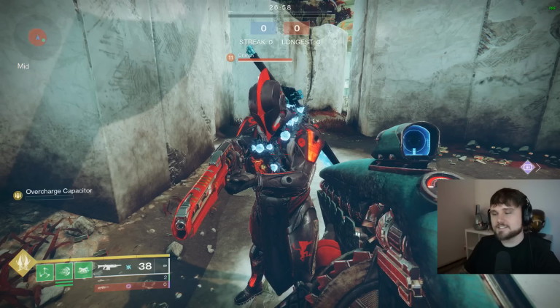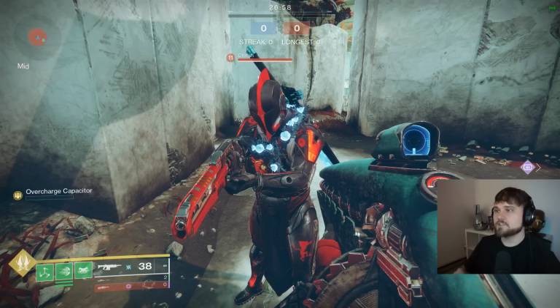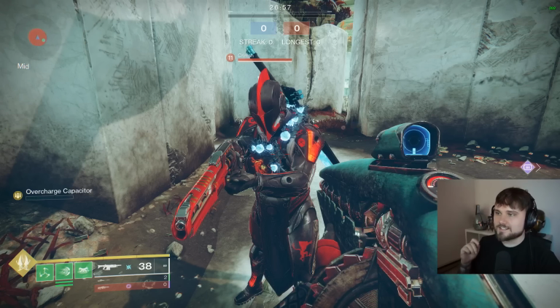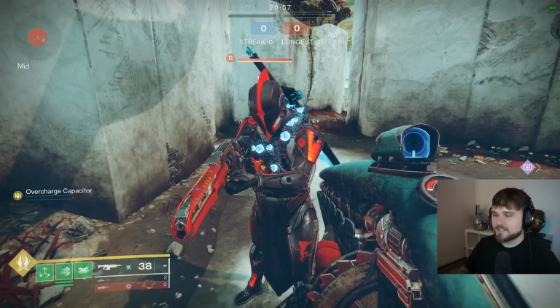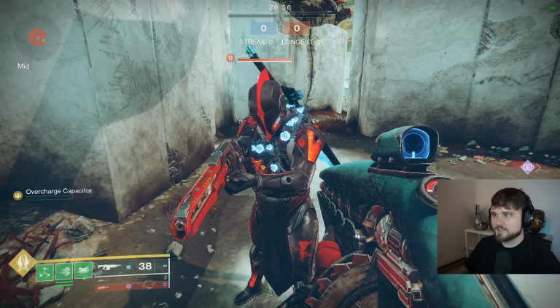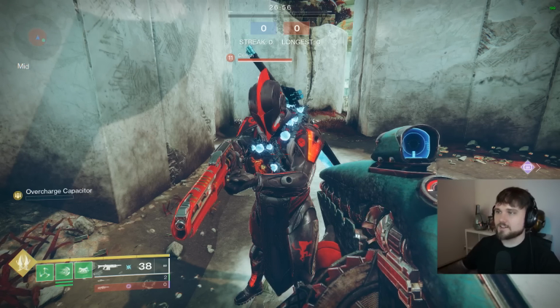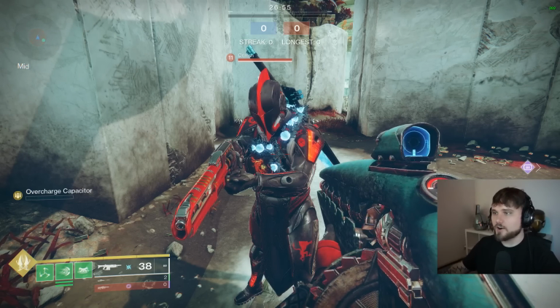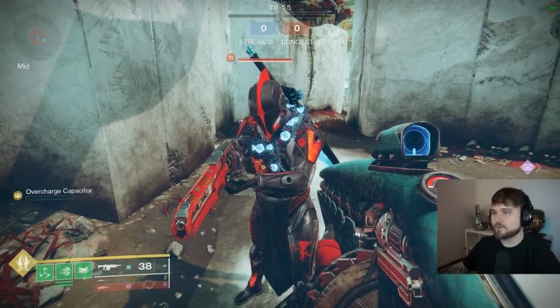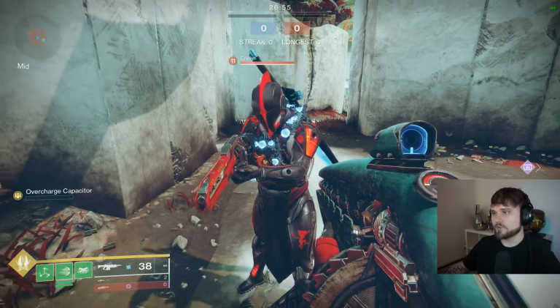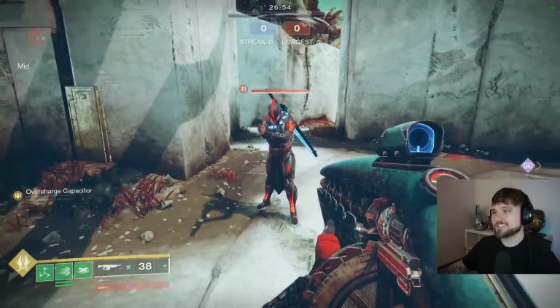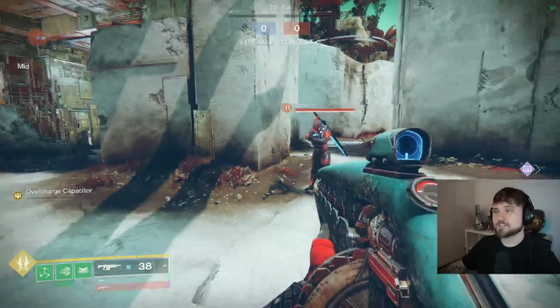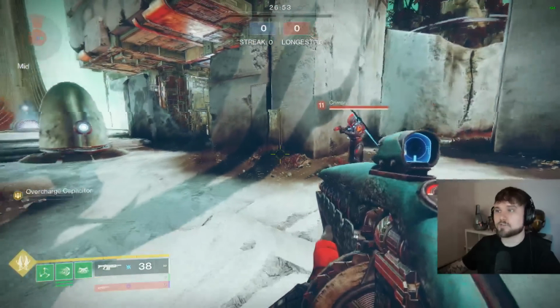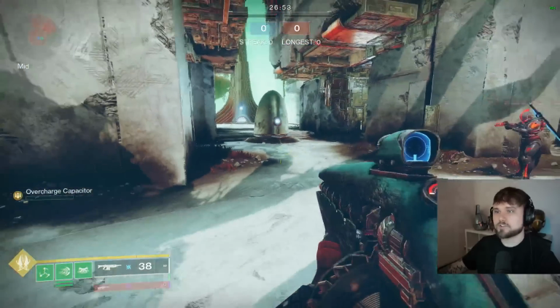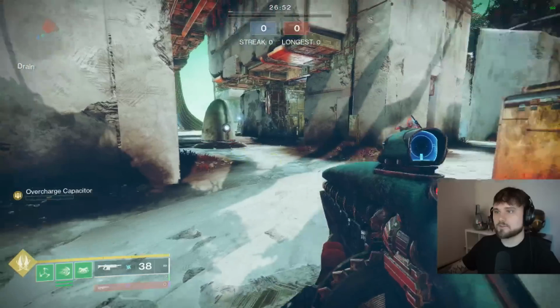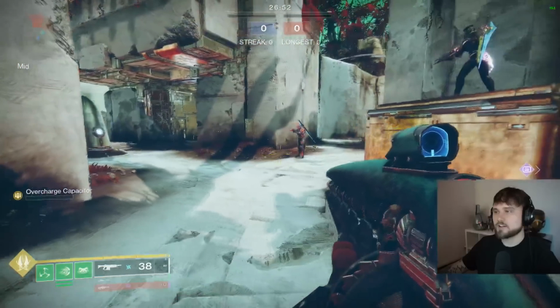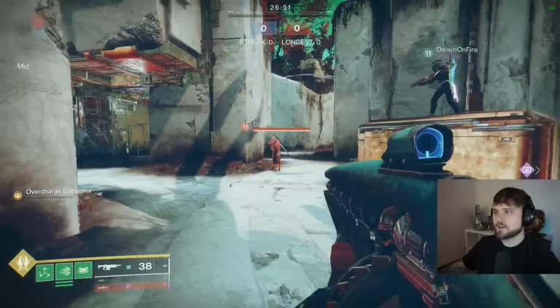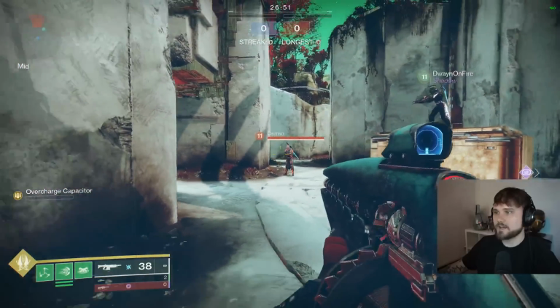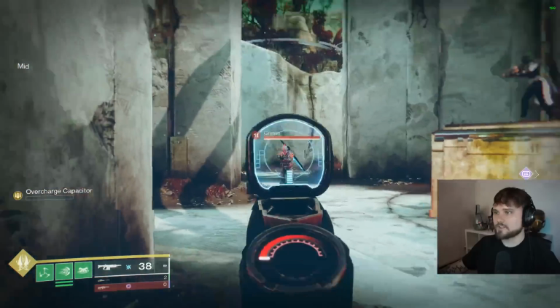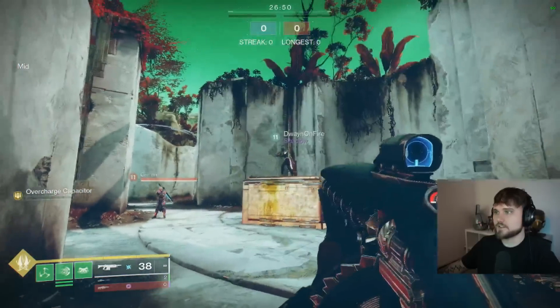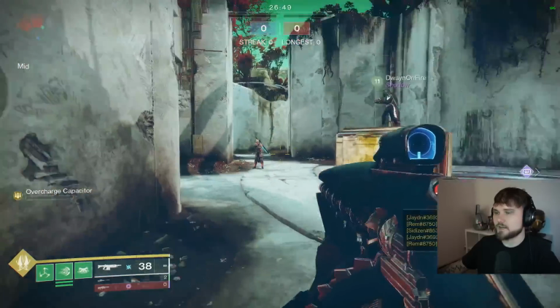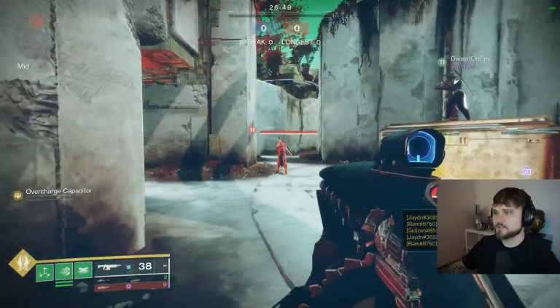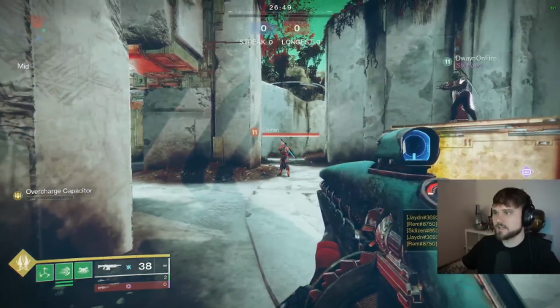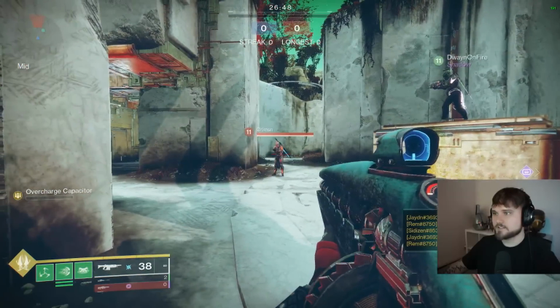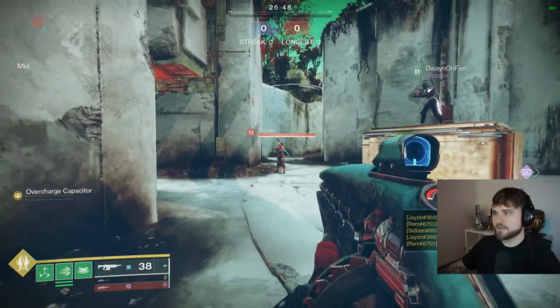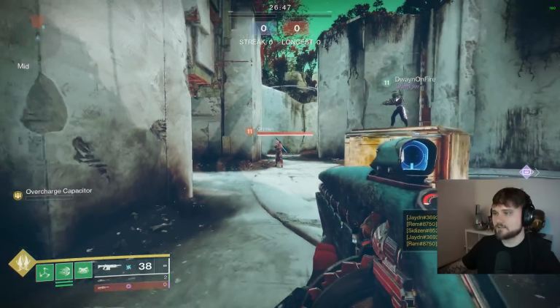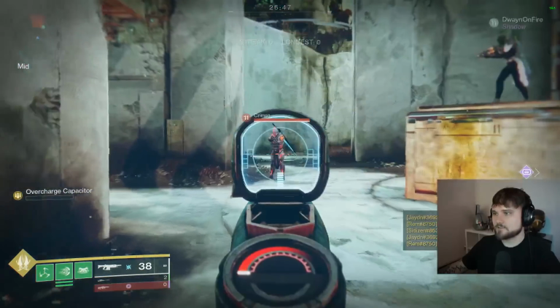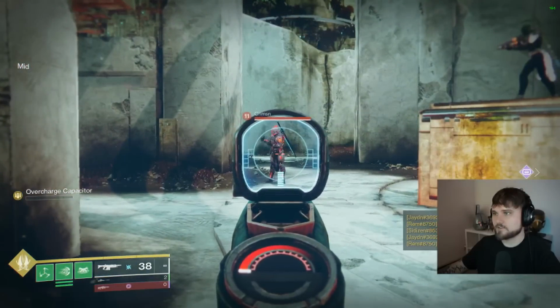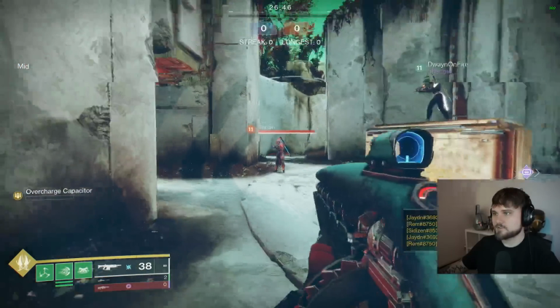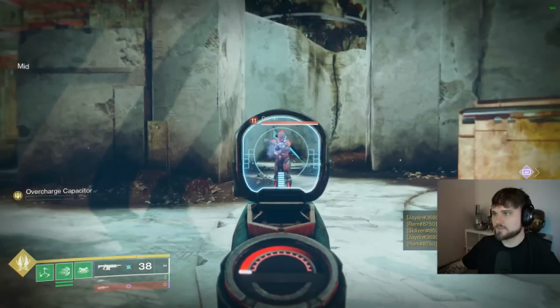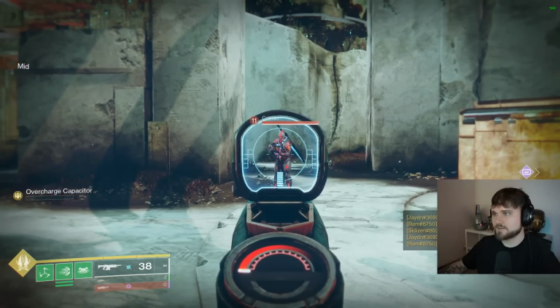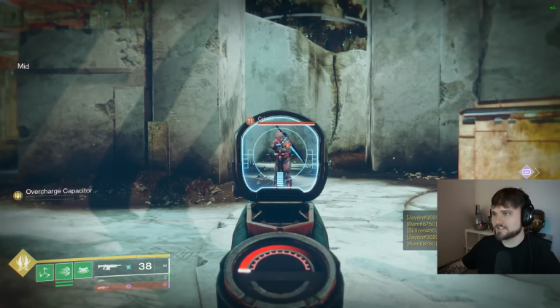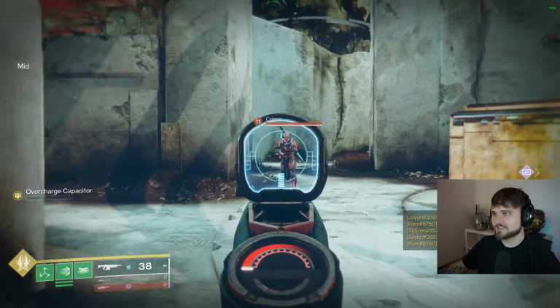This is the new exotic titan chest piece, it's called Arbor Warden, and this thing's crazy — you can throw your titan wall across the map. We're gonna demonstrate it in a private match here. He's gonna throw it at me, charge up his titan wall, and toss it.